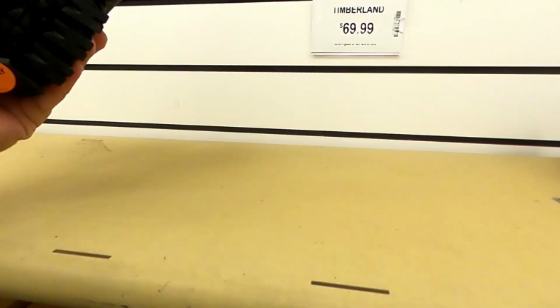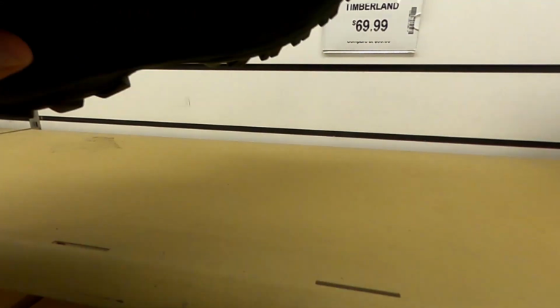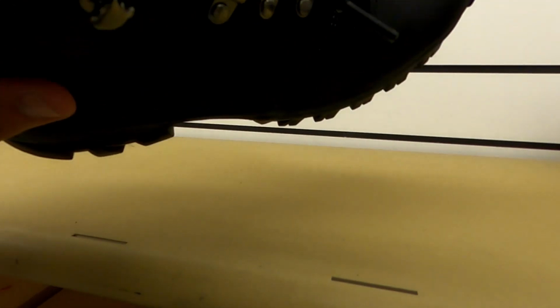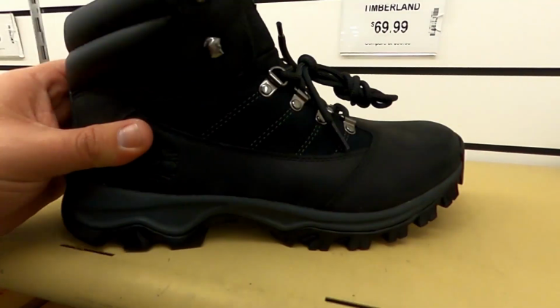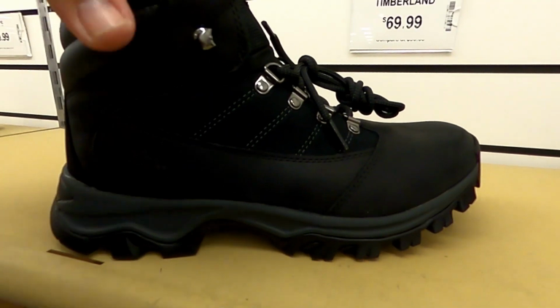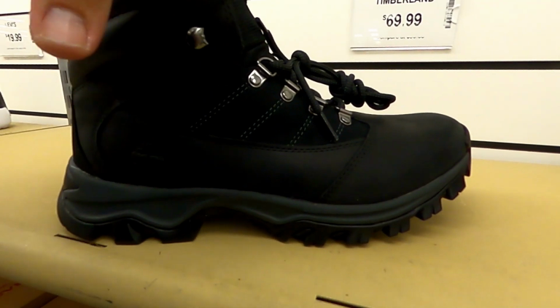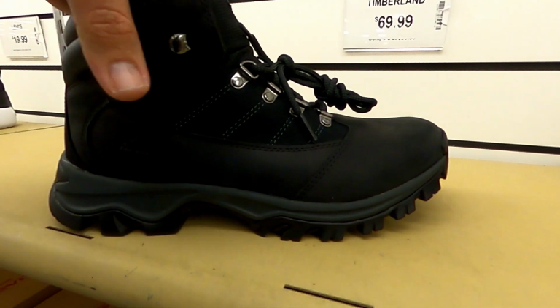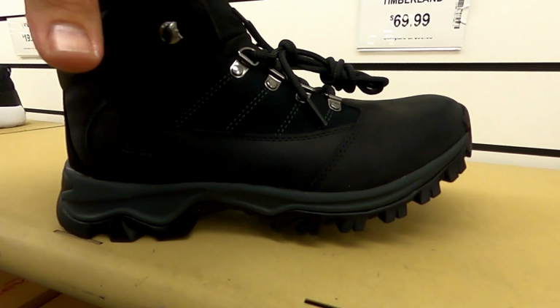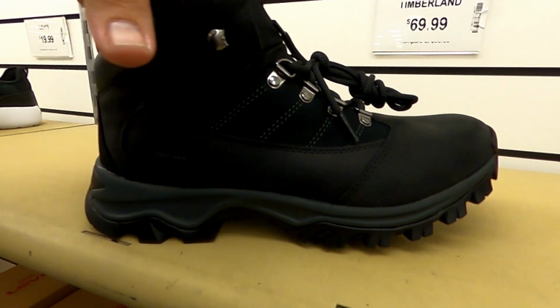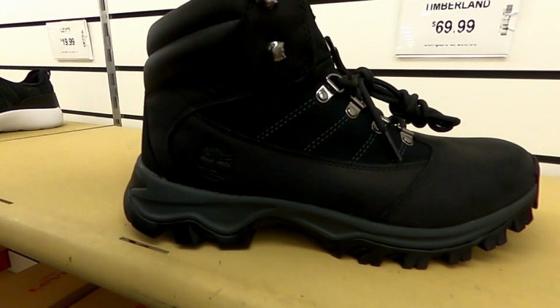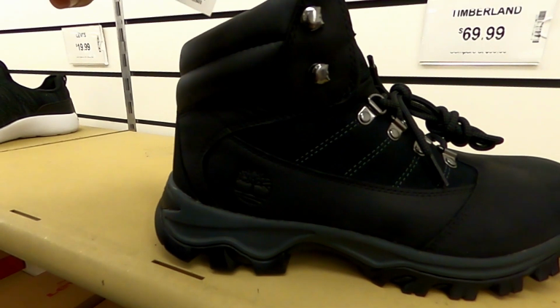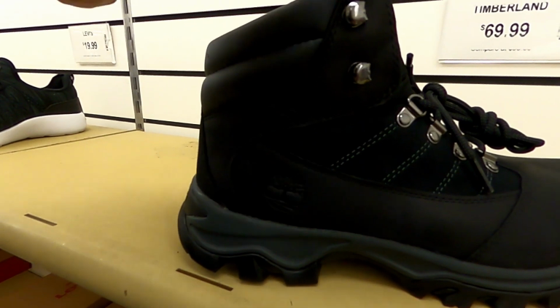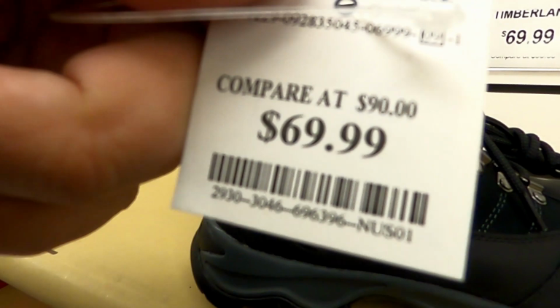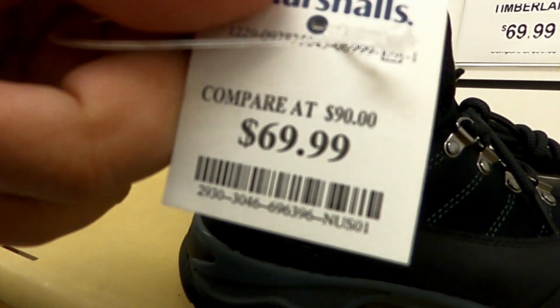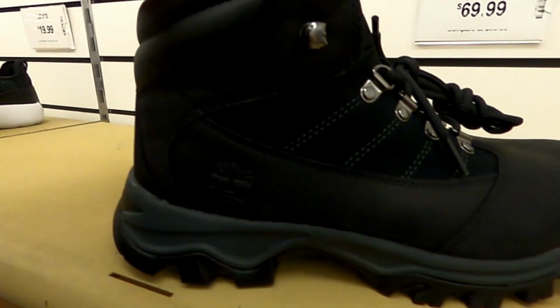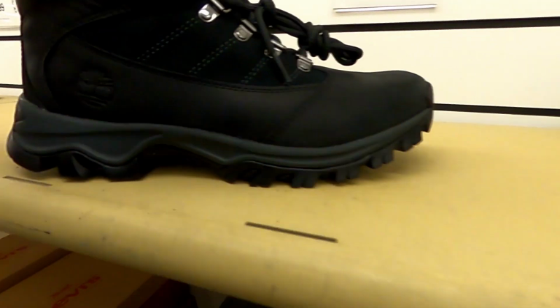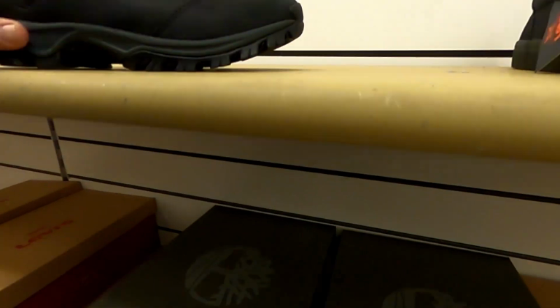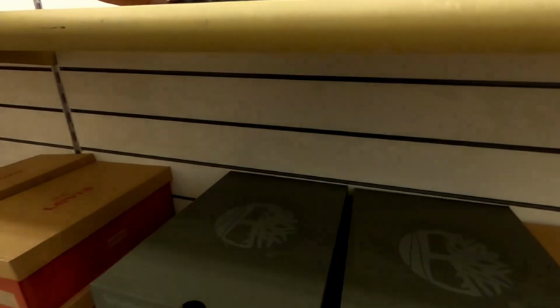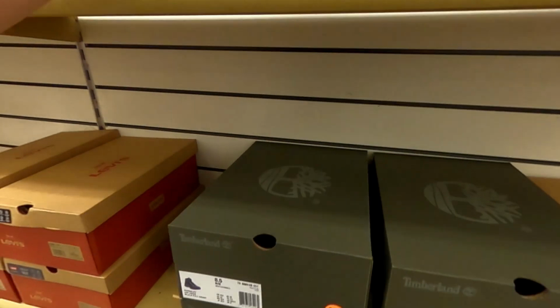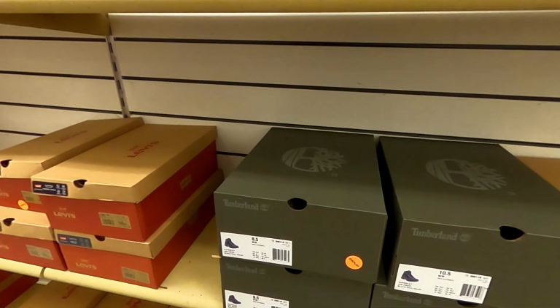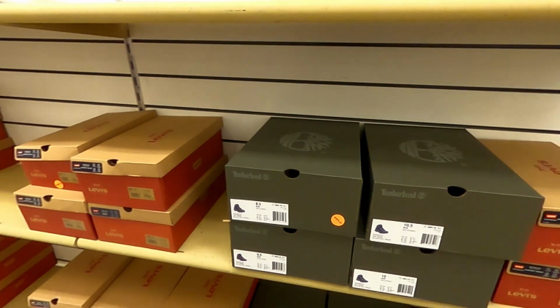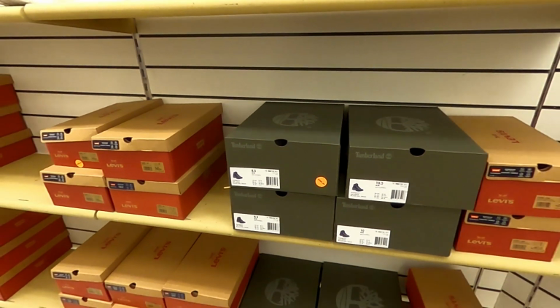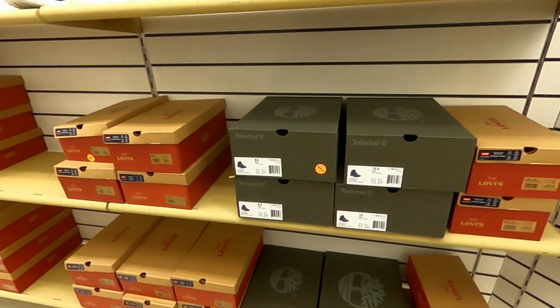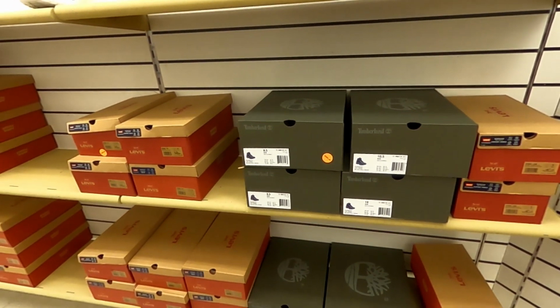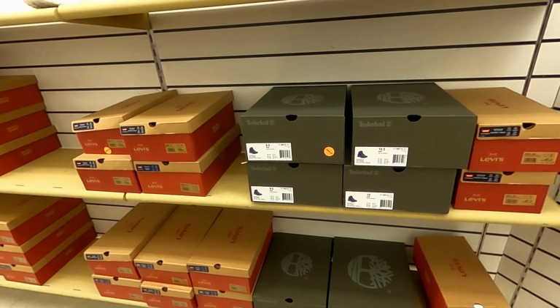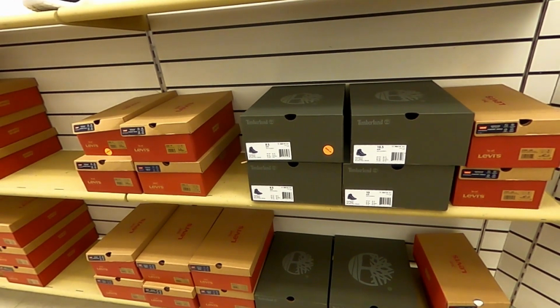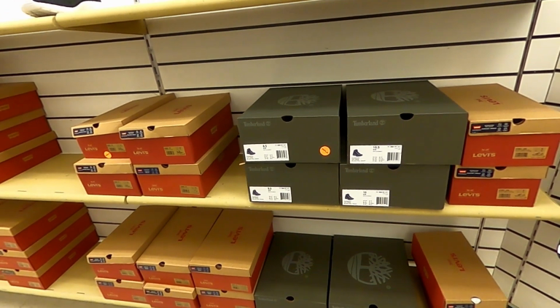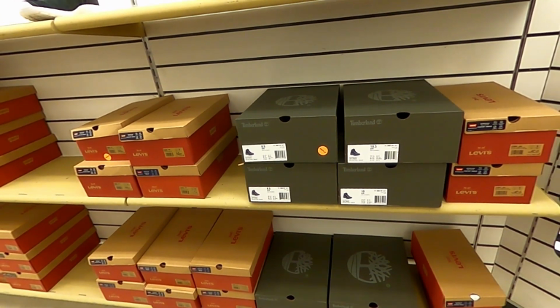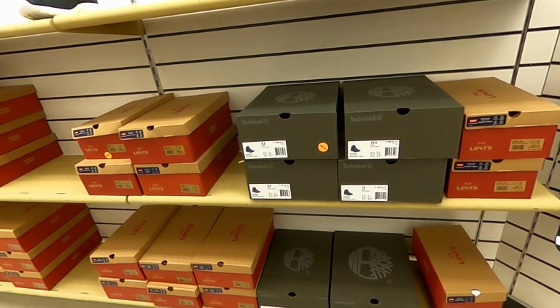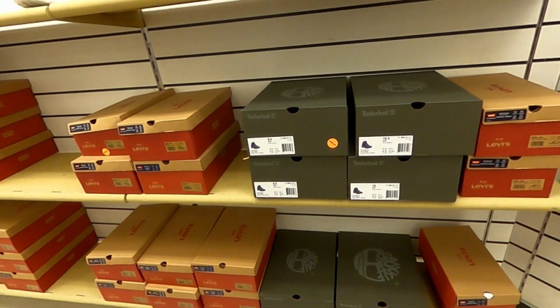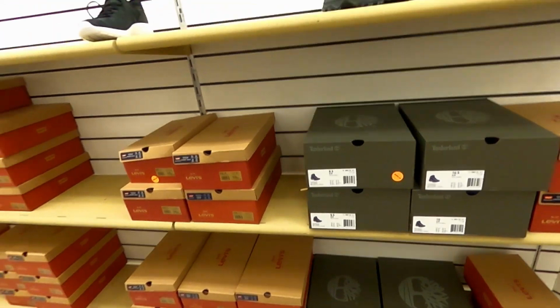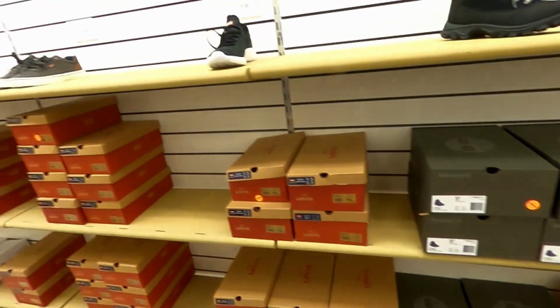Got some Timberland boots for $69.99 — sizes eight and a half, nine and a half, ten, ten and a half, eleven, and twelve.